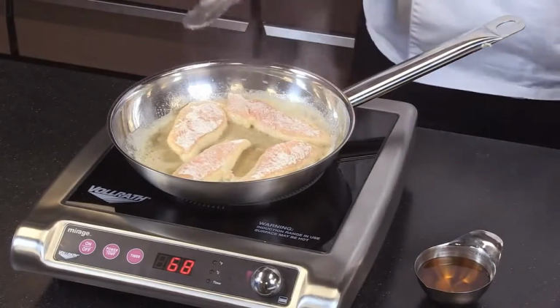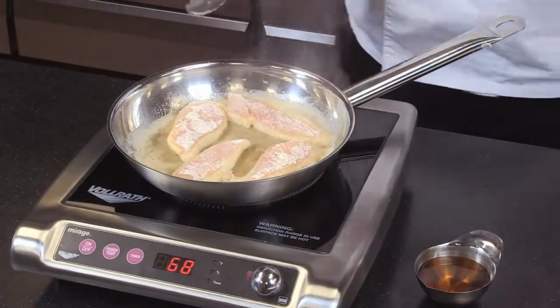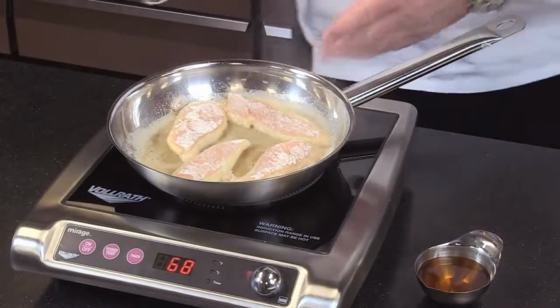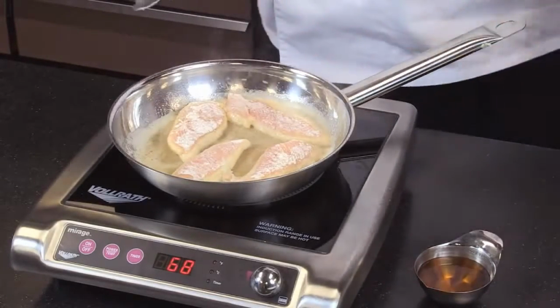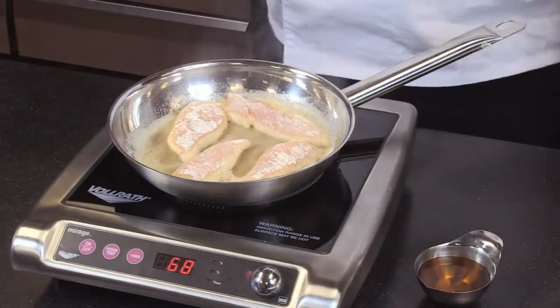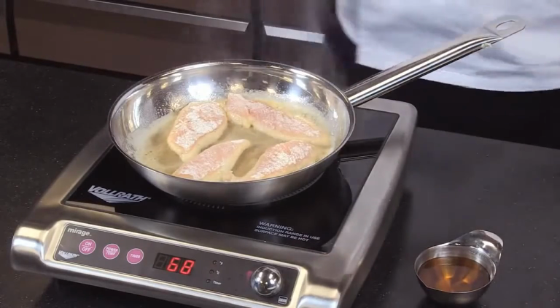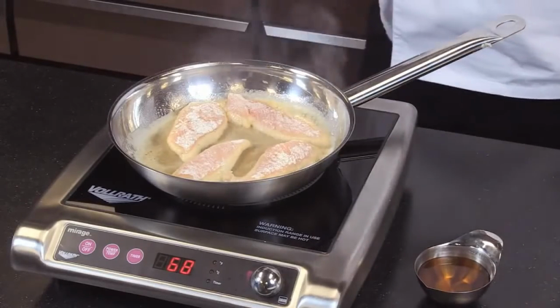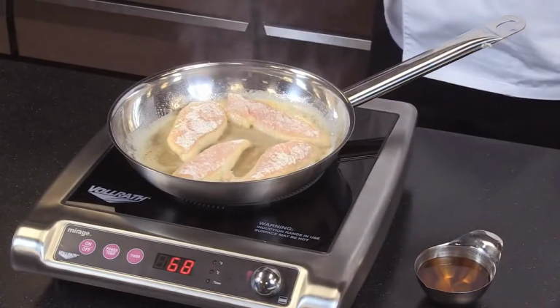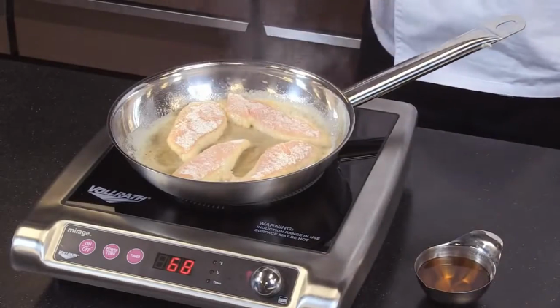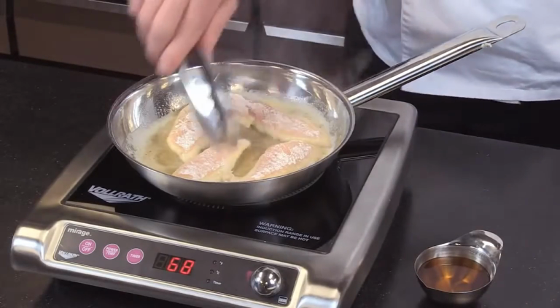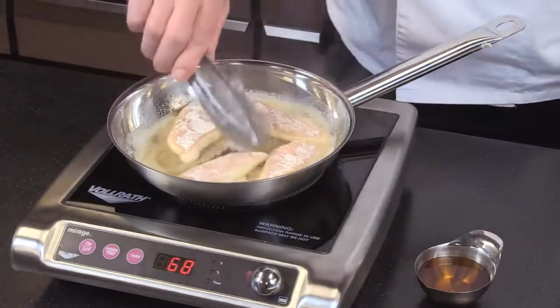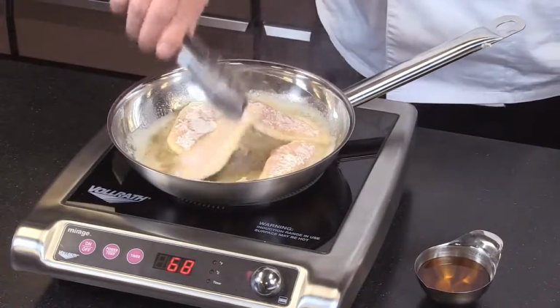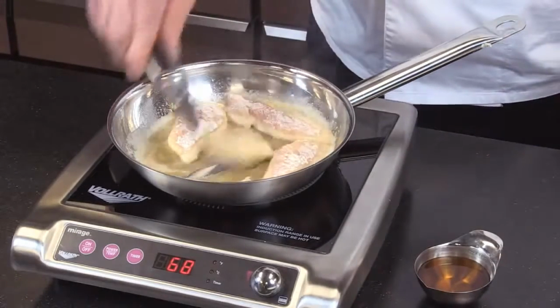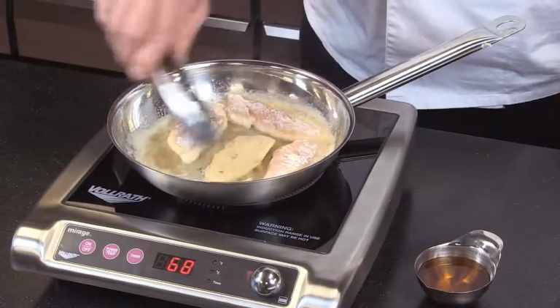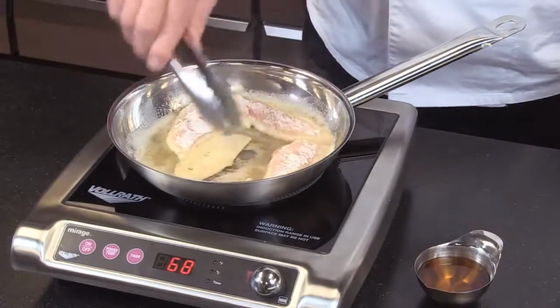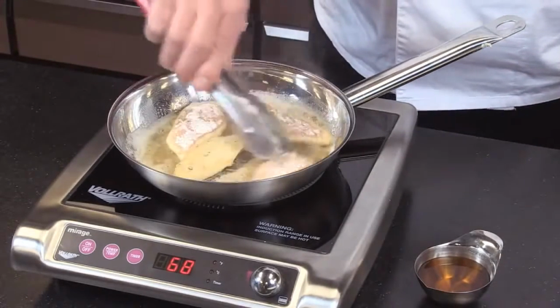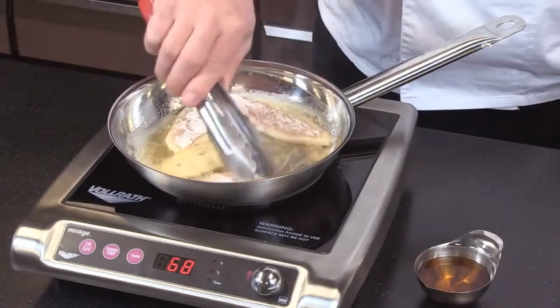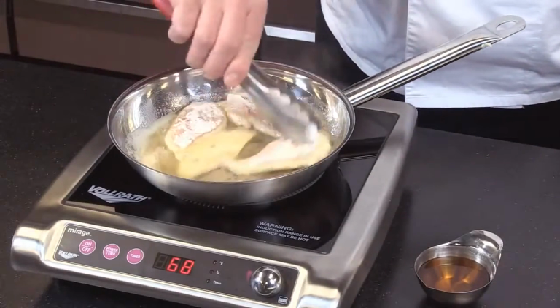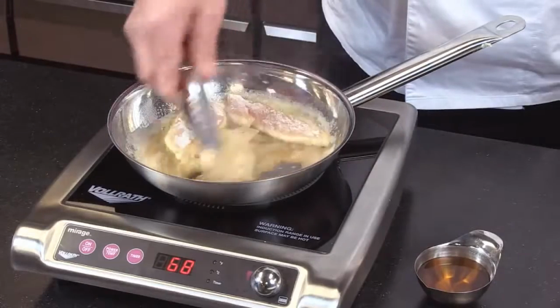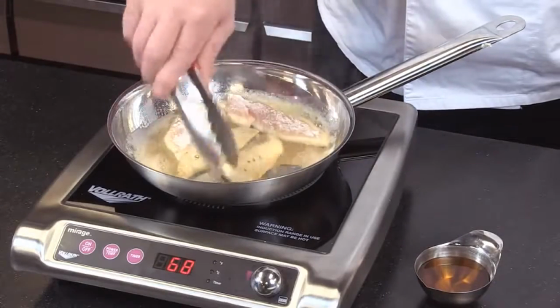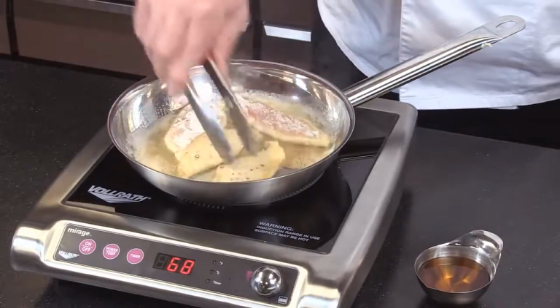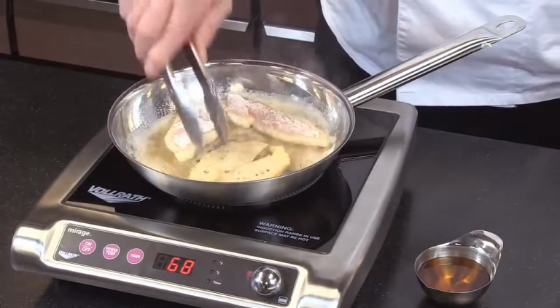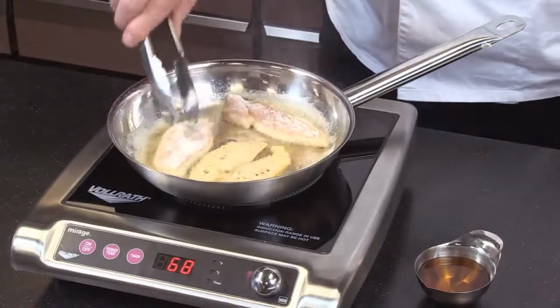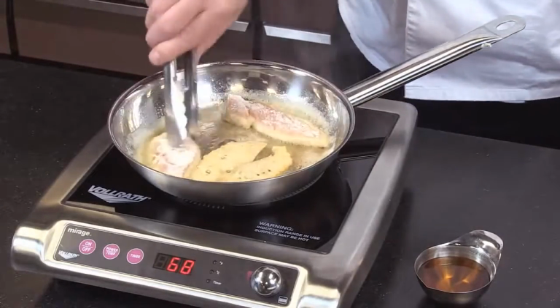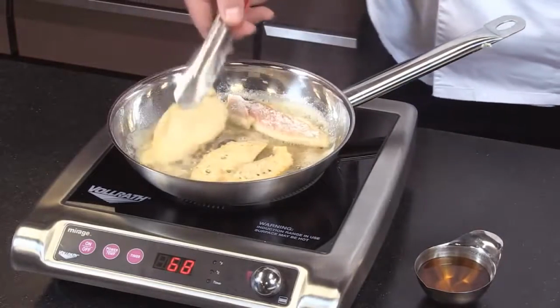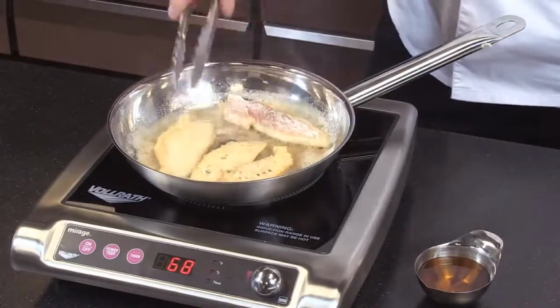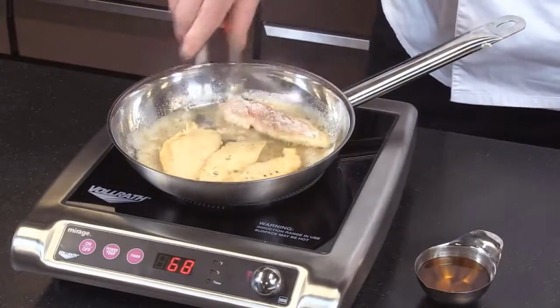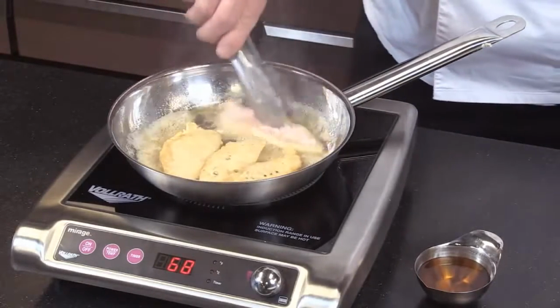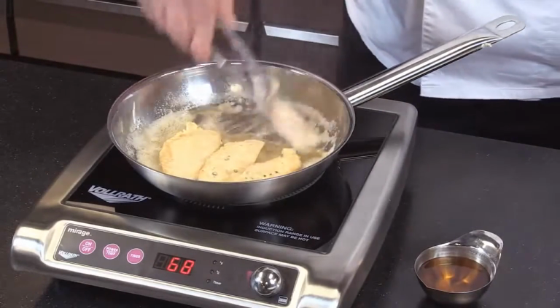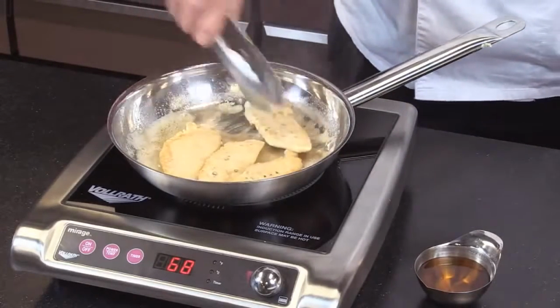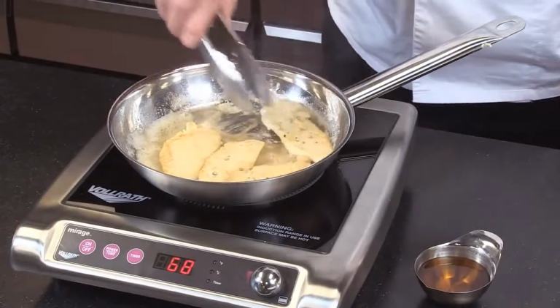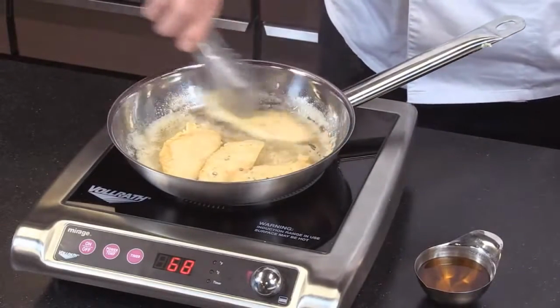Induction does require the cookware to be magnetic. The bottom of the cookware has to be a magnetic surface to allow those molecules to be excited by the electromagnetic energy that the unit is producing.